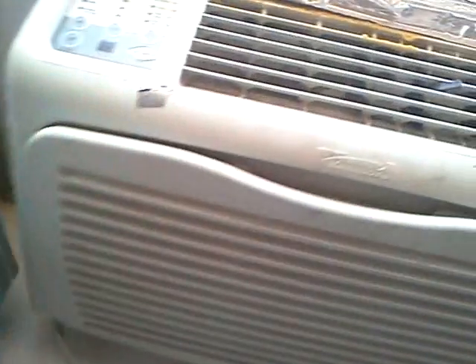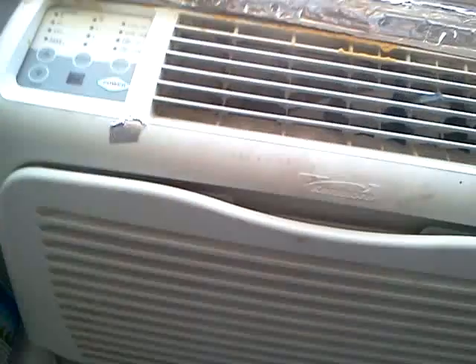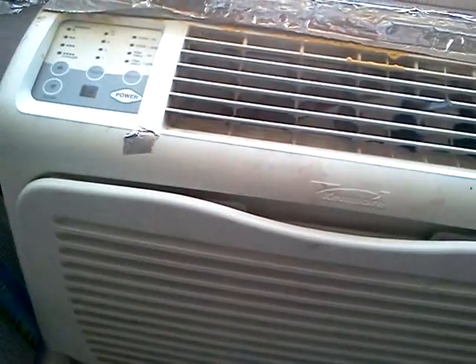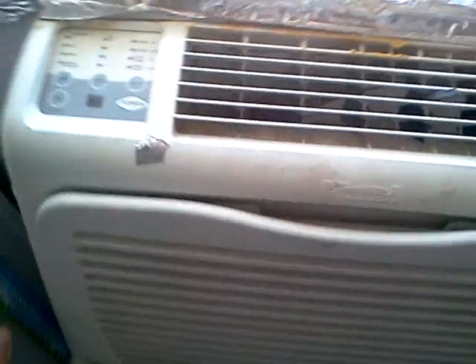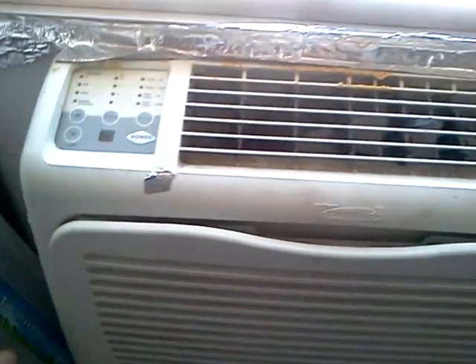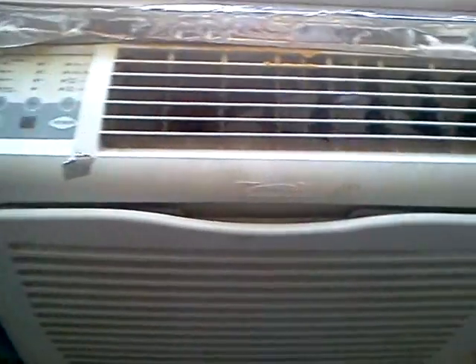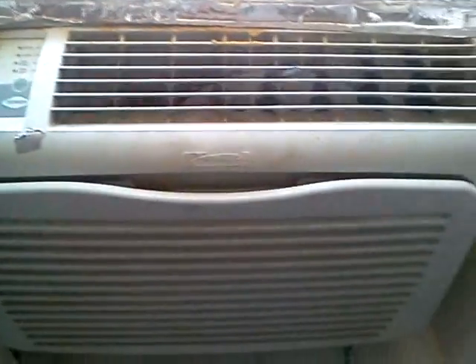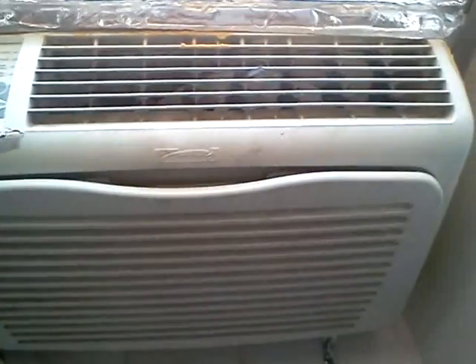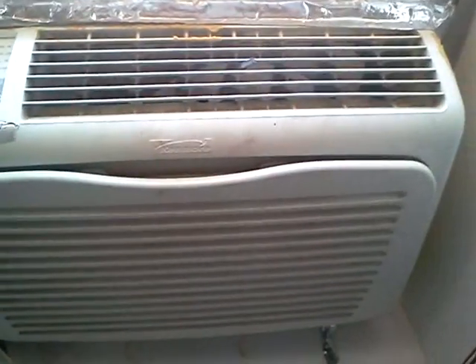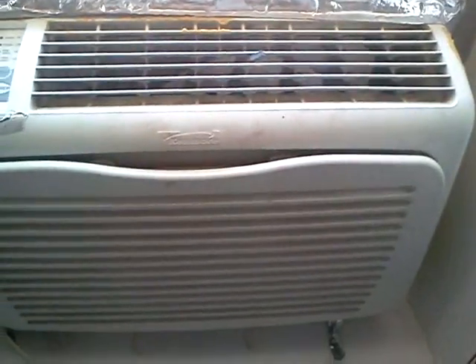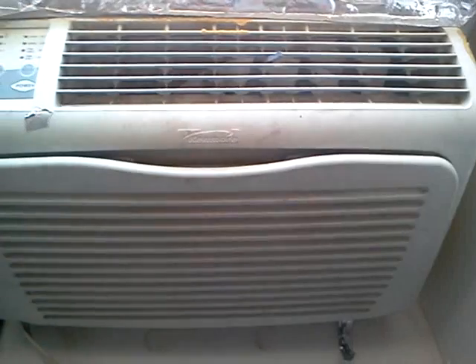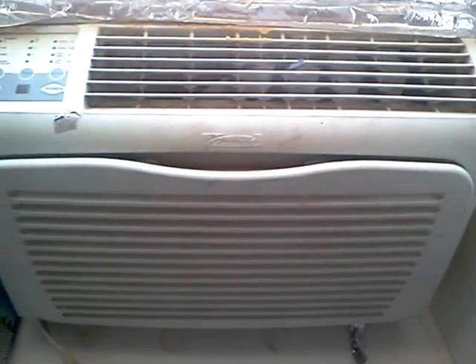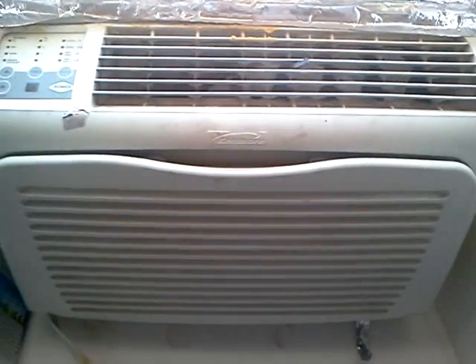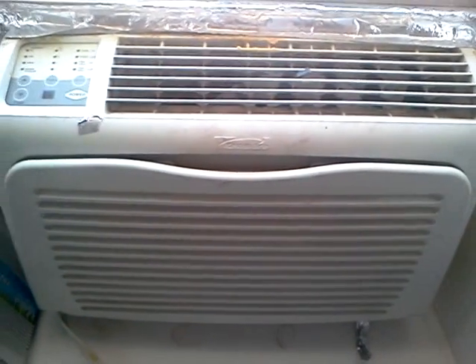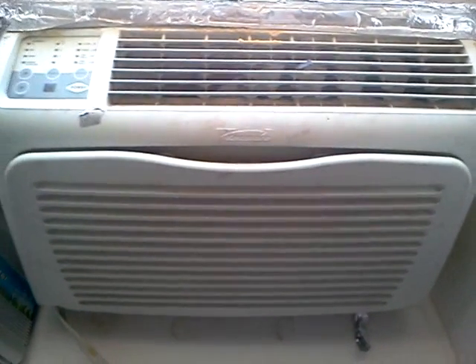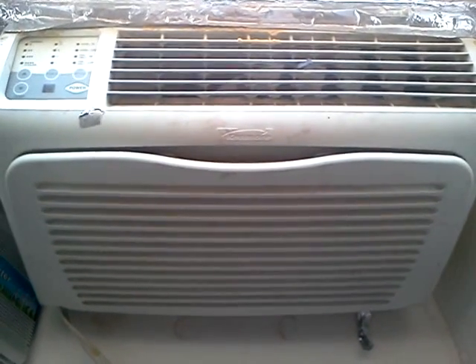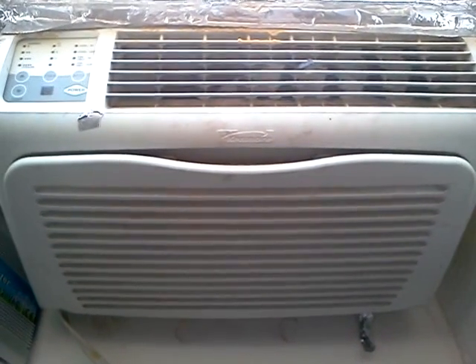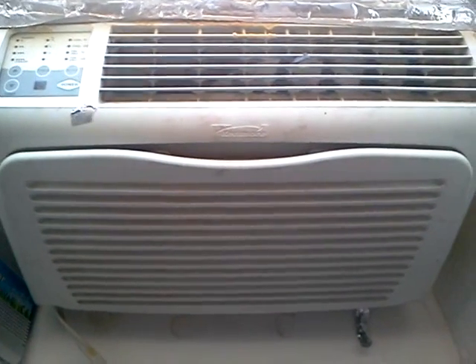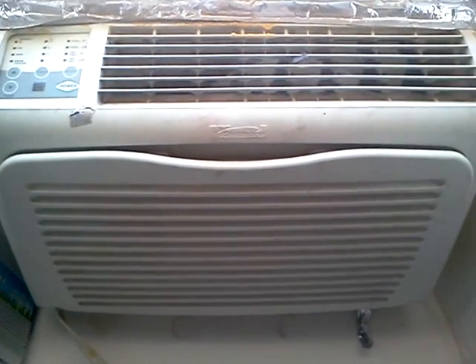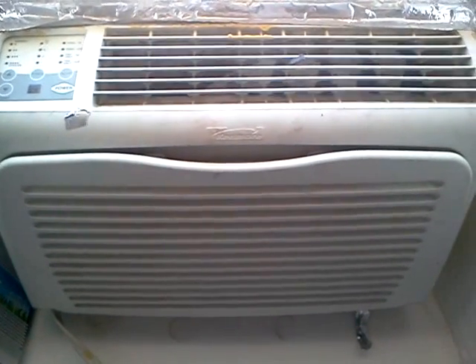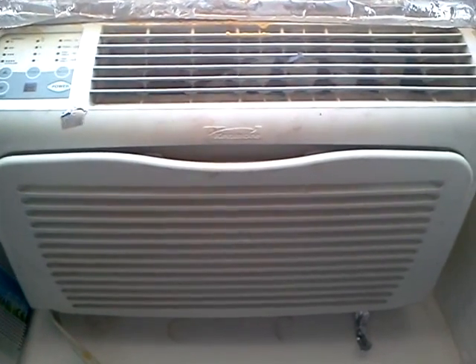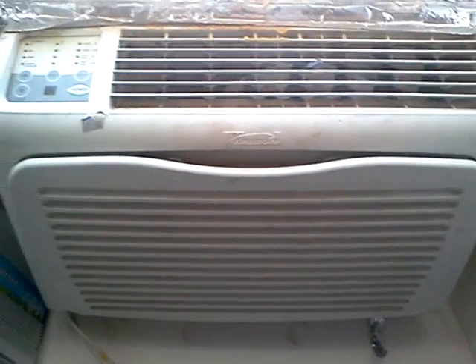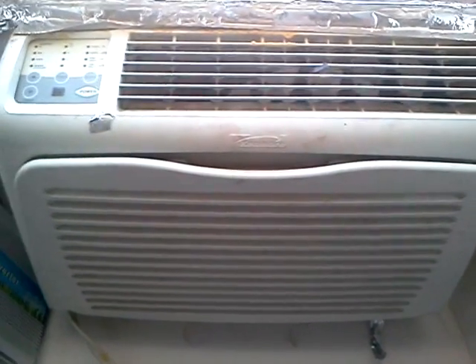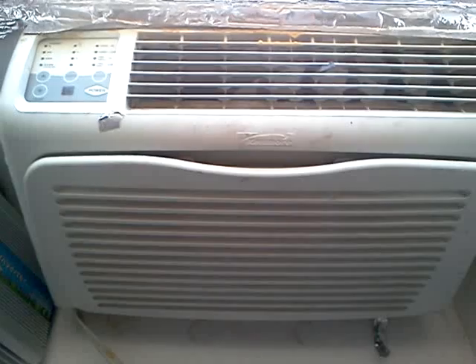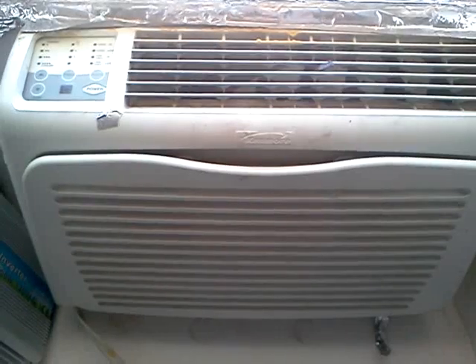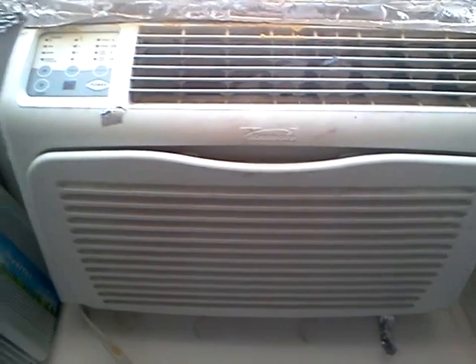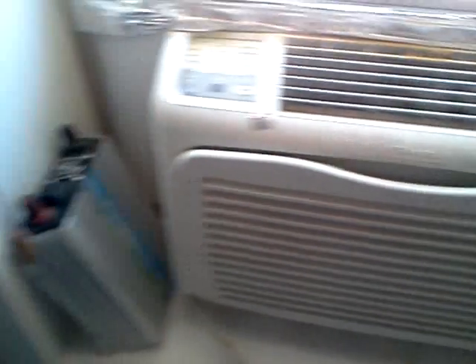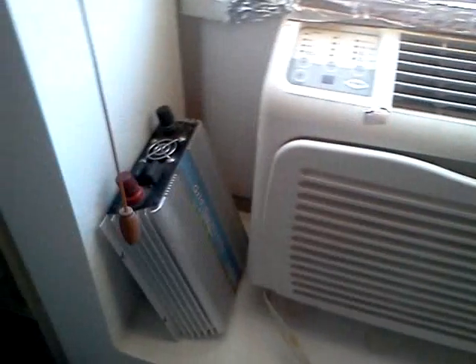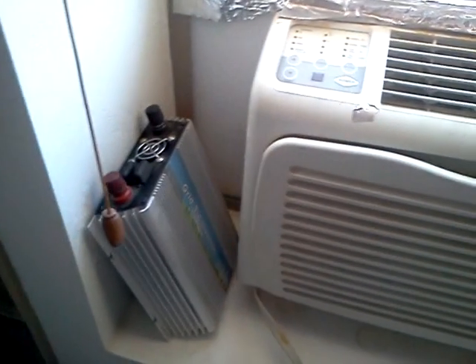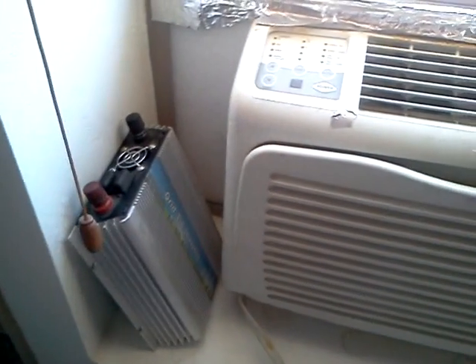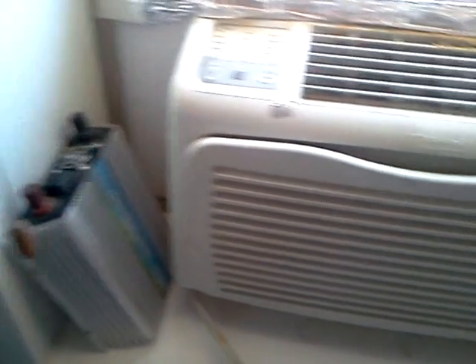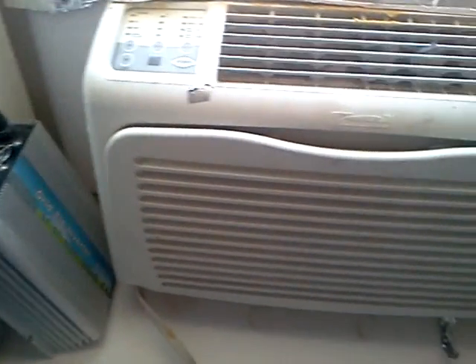So during the day when the sun's up, this little in-wall or in-window air conditioner draws about 550 to 580 watts when it's running. You can run this thing all day long off the power from the solar panels outside.